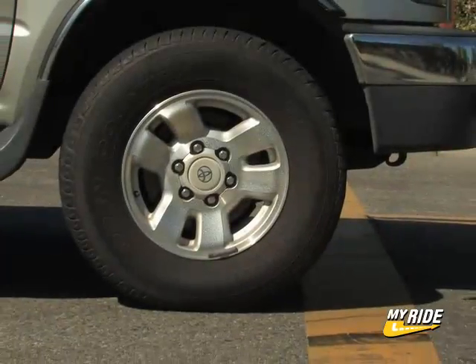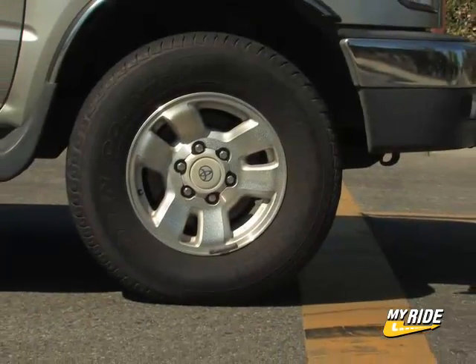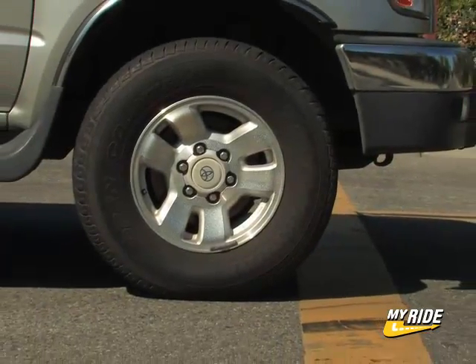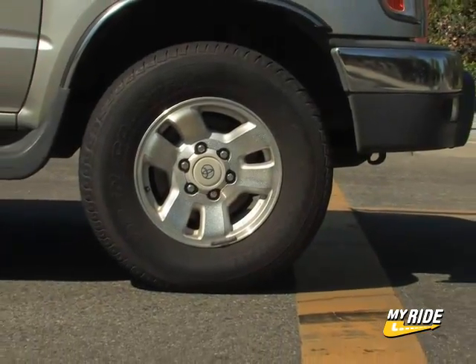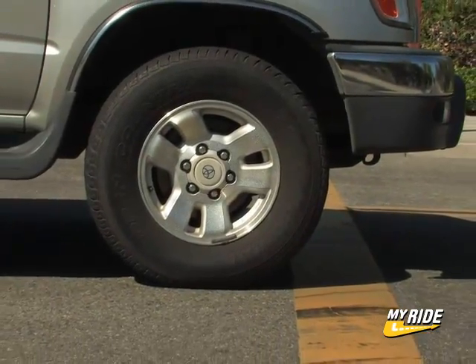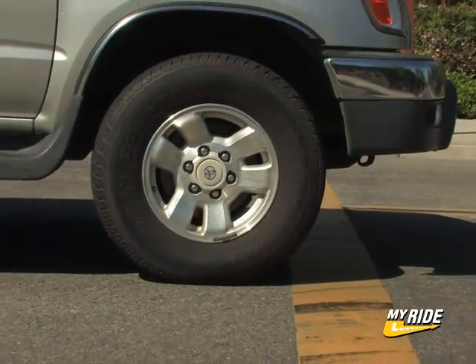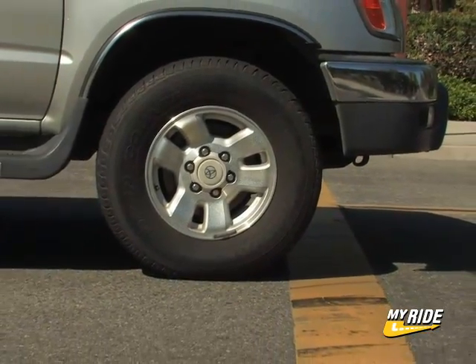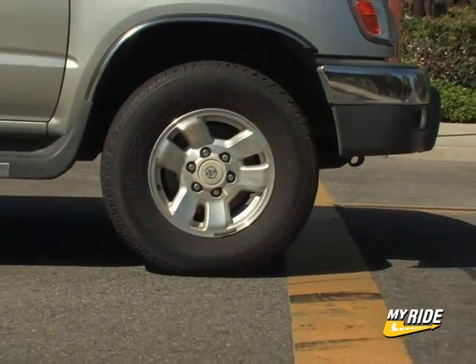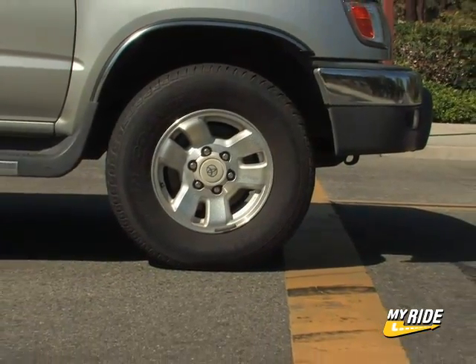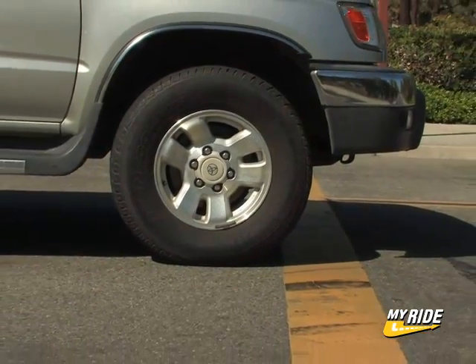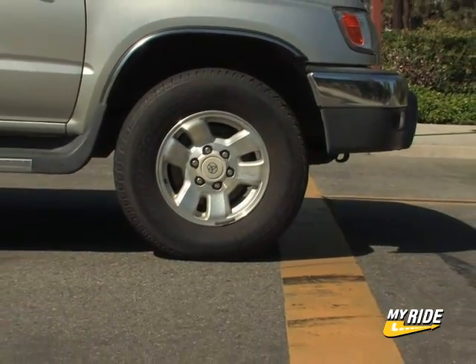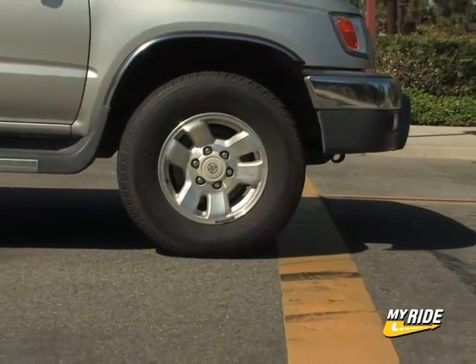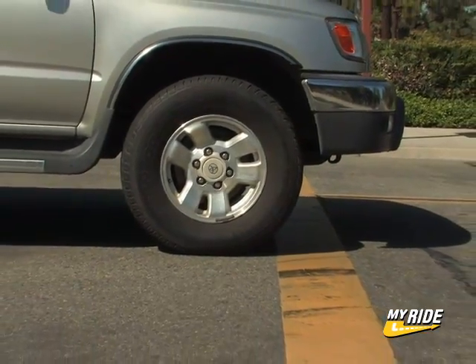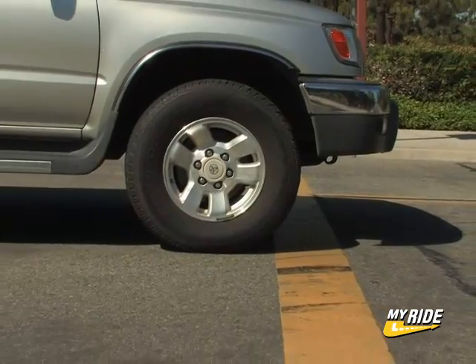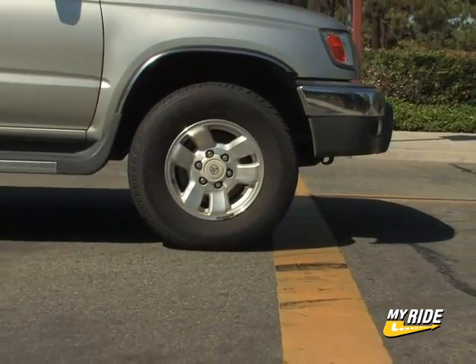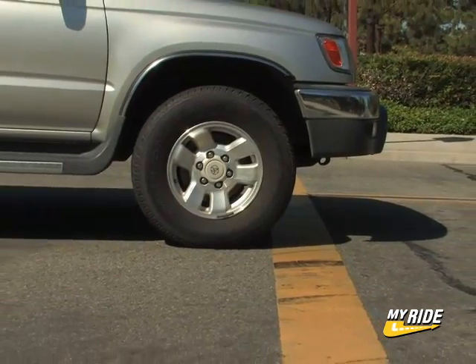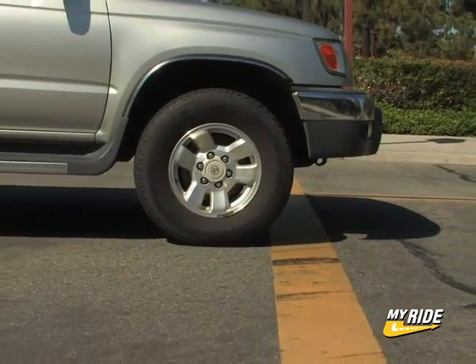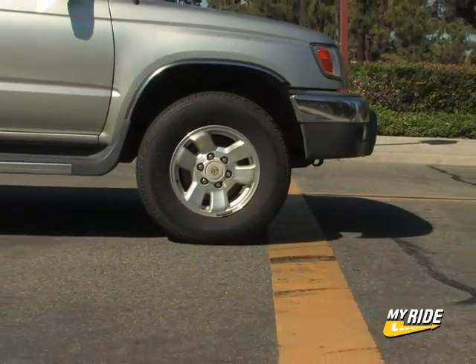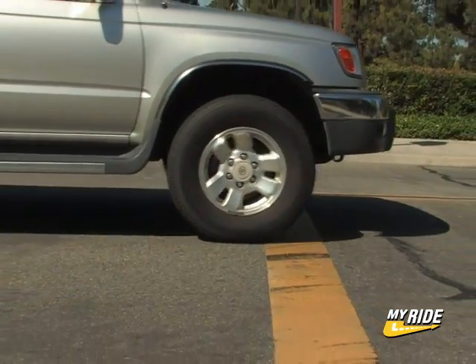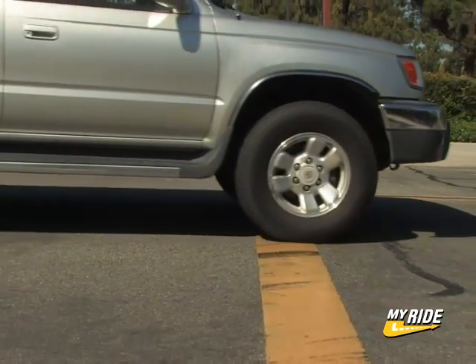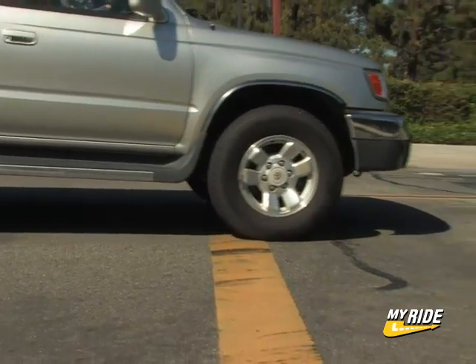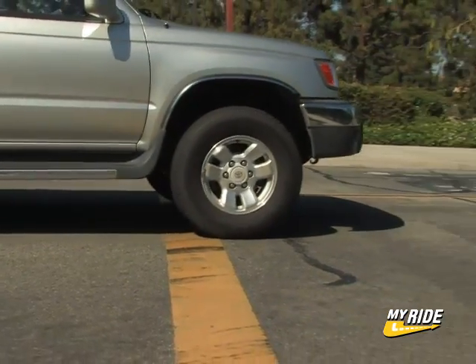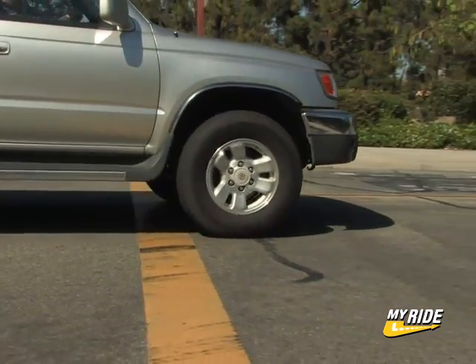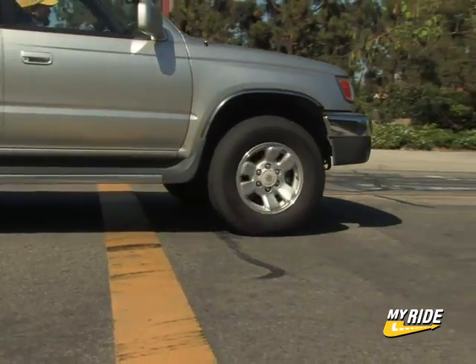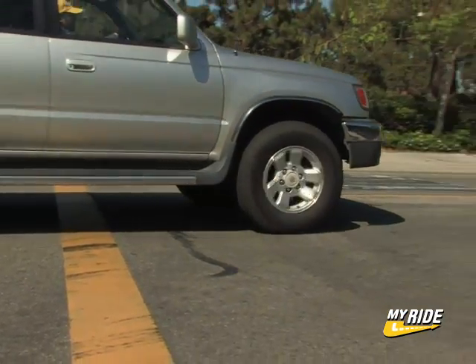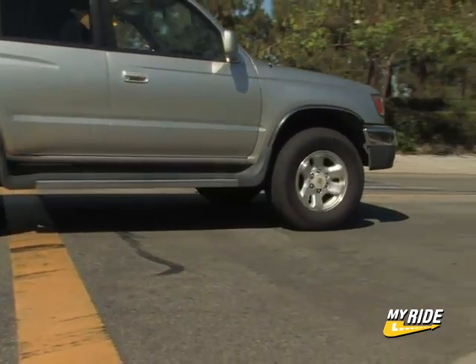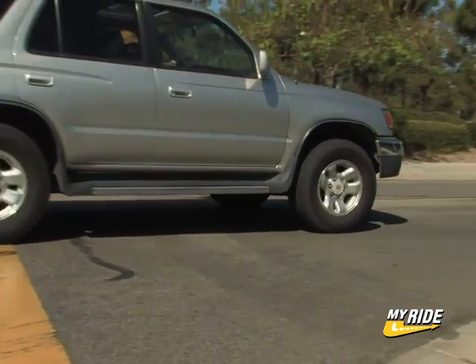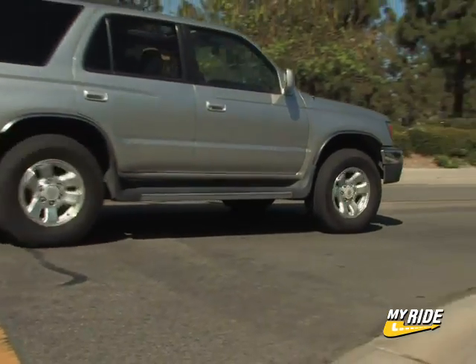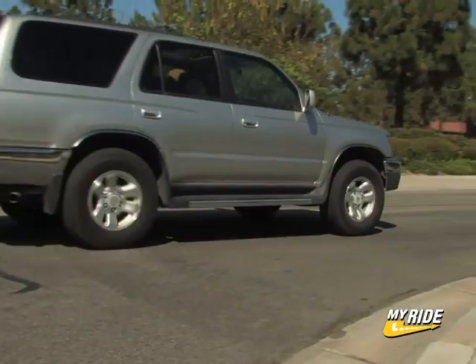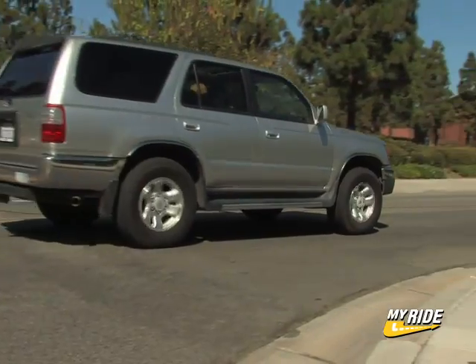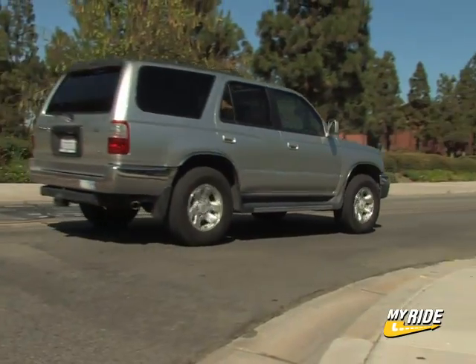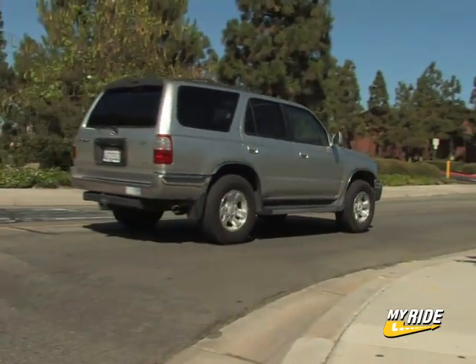Congratulations! Your car will now aspirate like a fire-breathing, nitro-burning funny car running a 5-second quarter mile! Well, at least better.